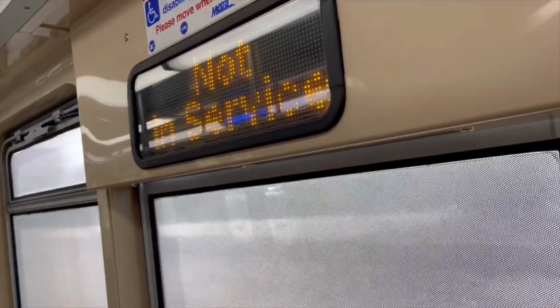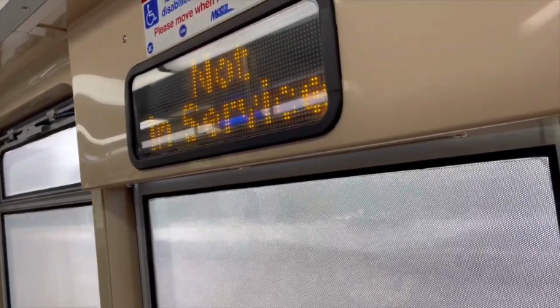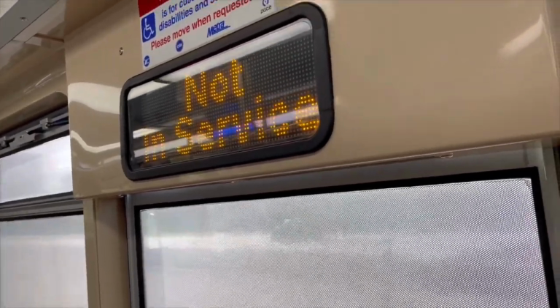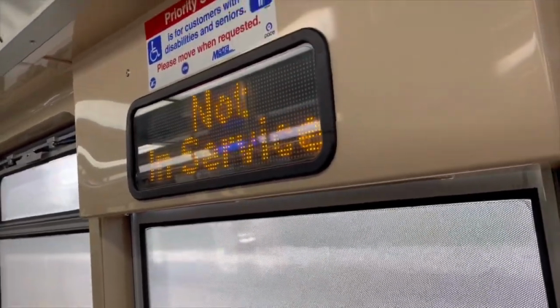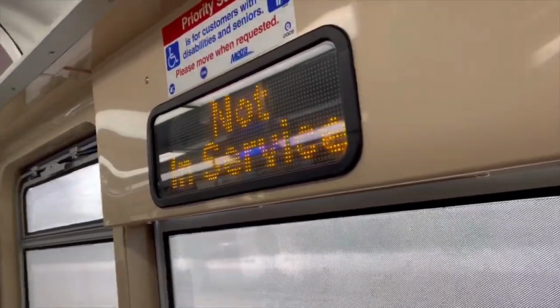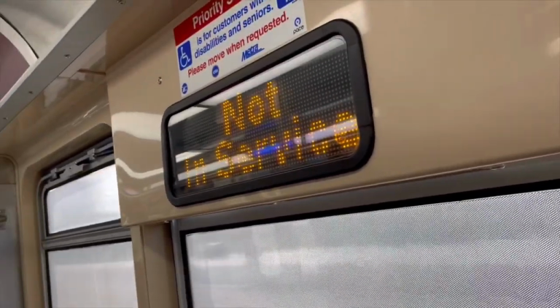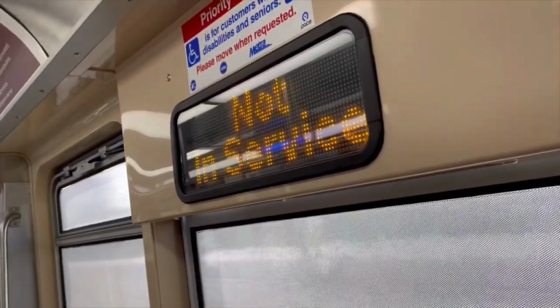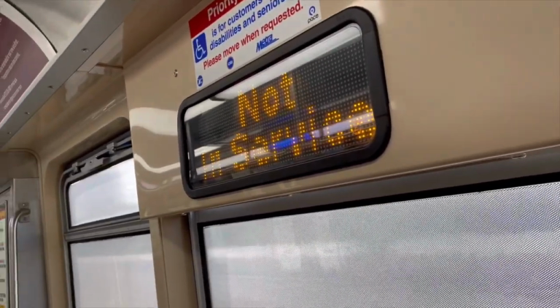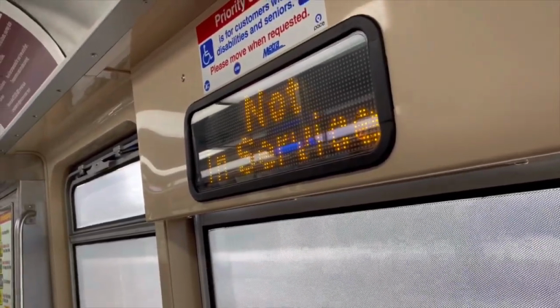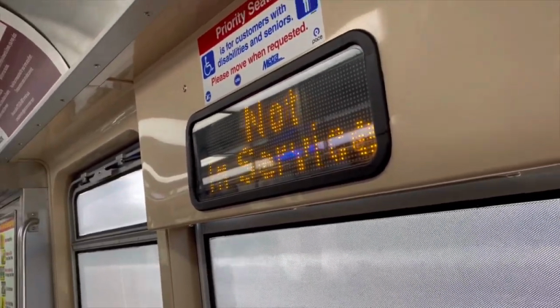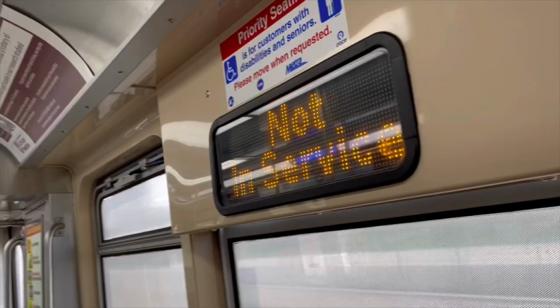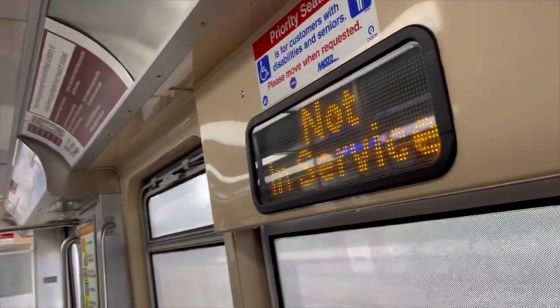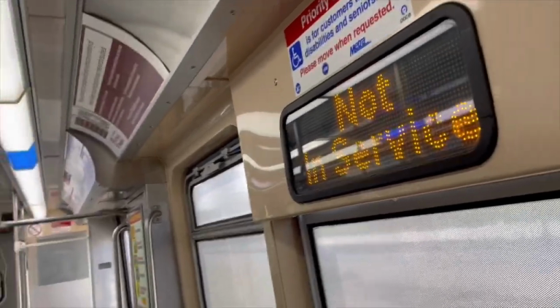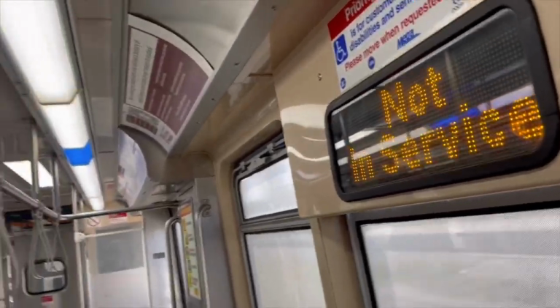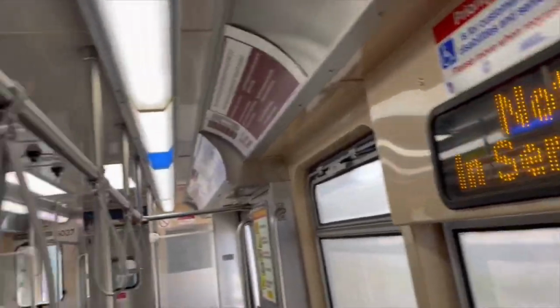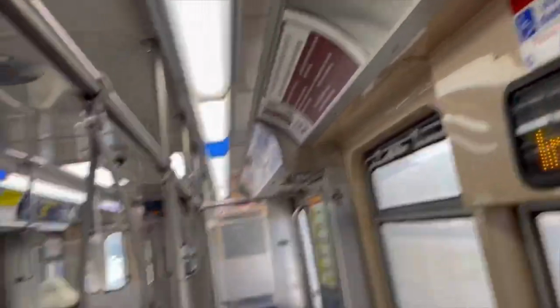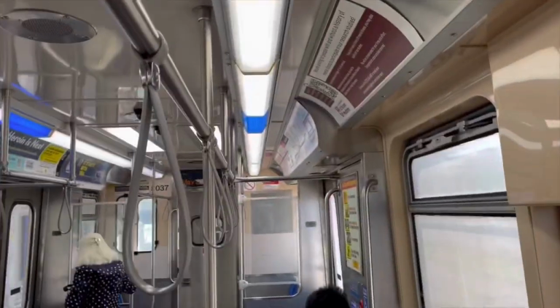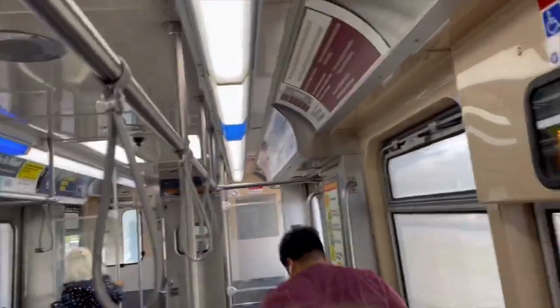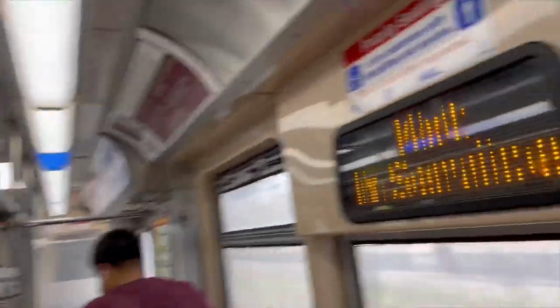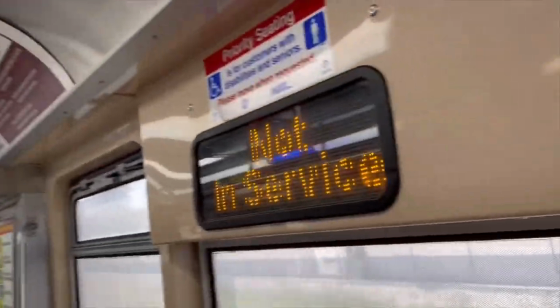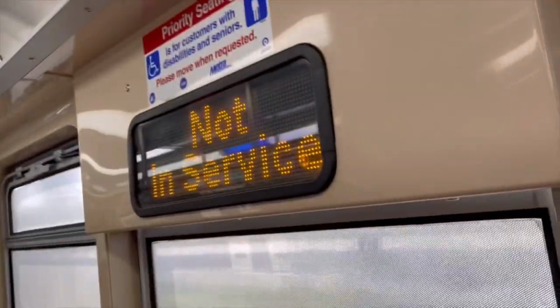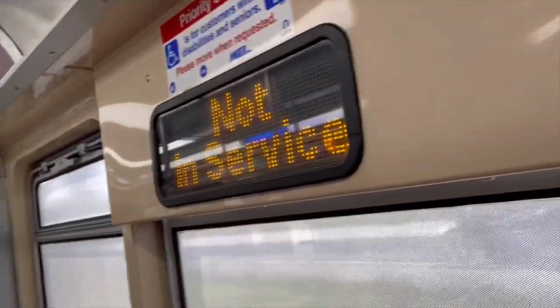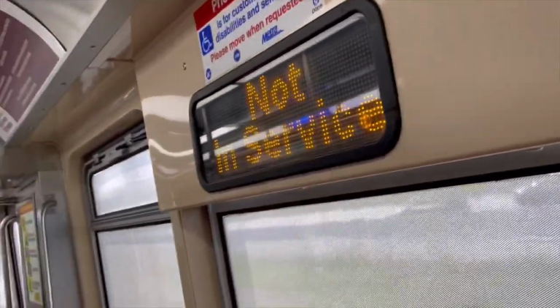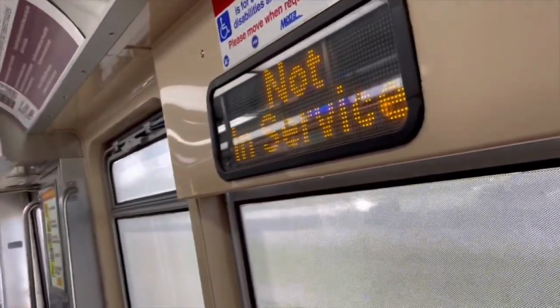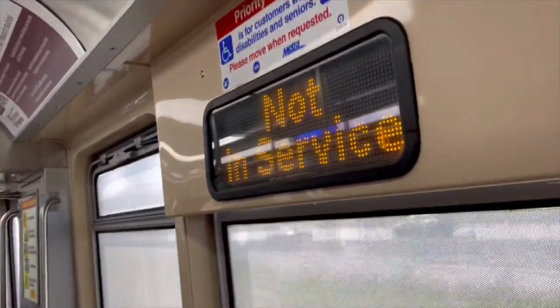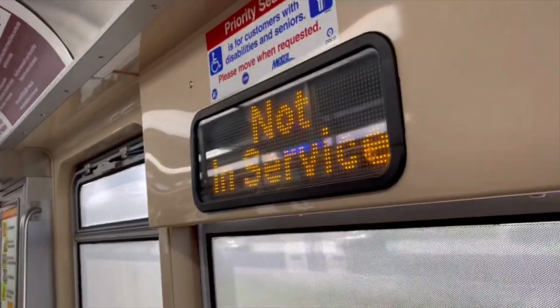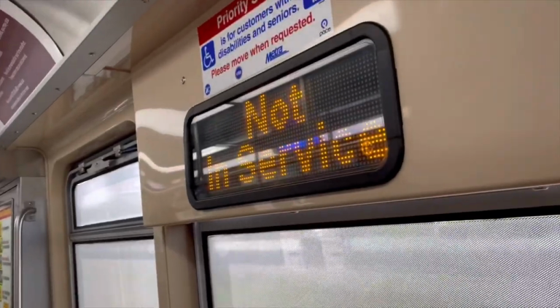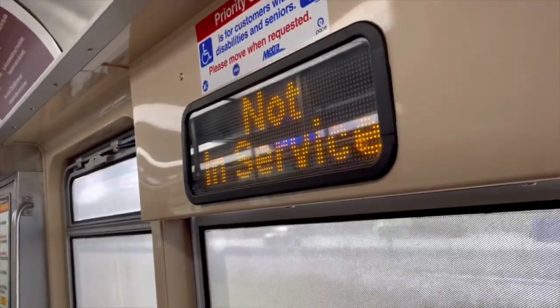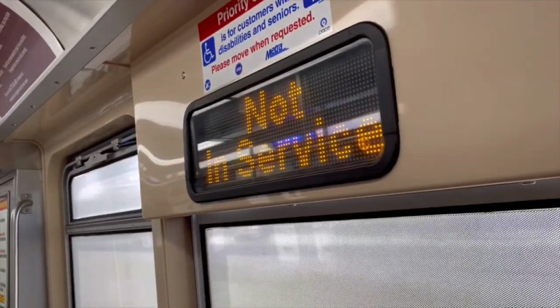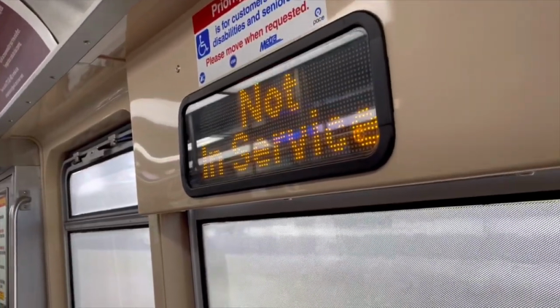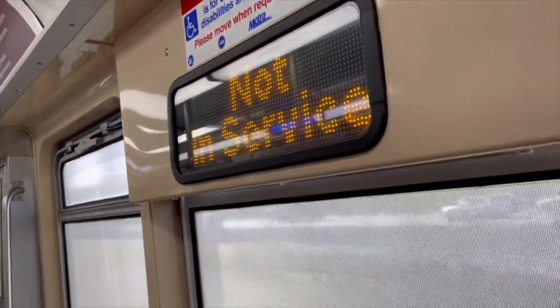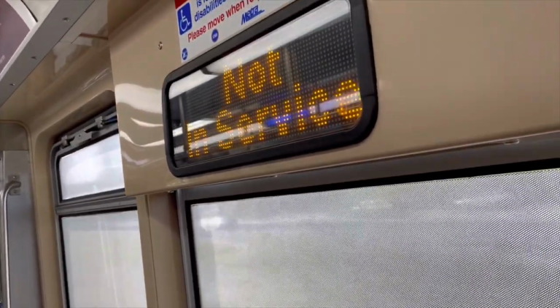This train is out of service, everyone must exit the train. Stay on this side of the platform for train service into downtown.